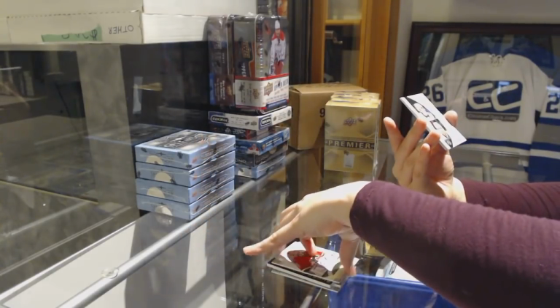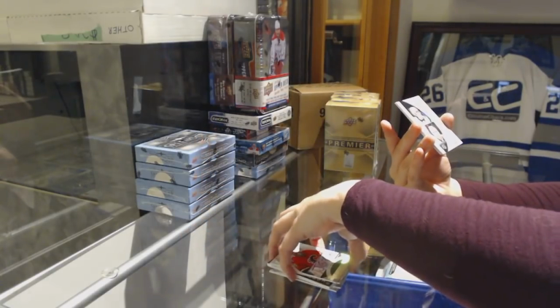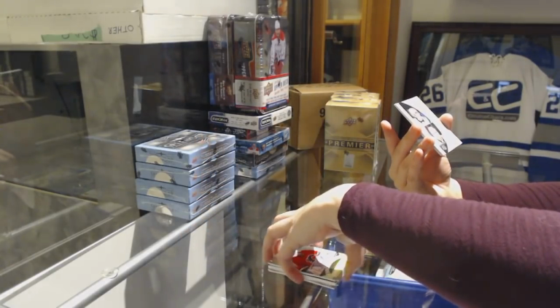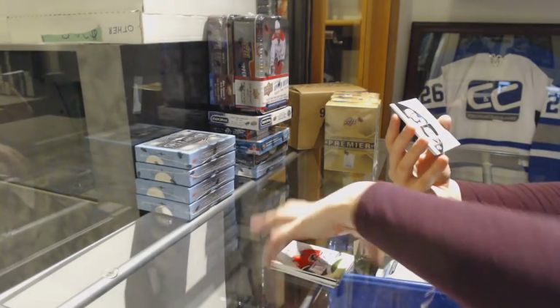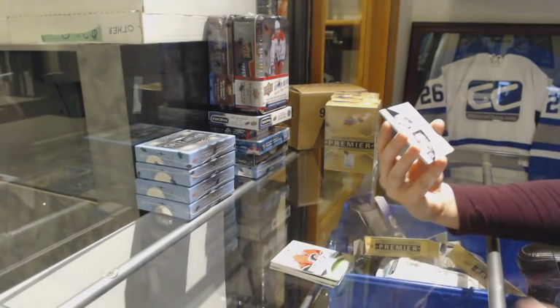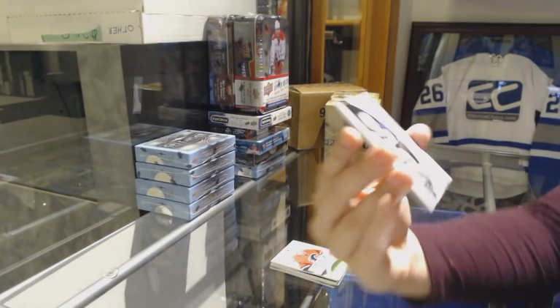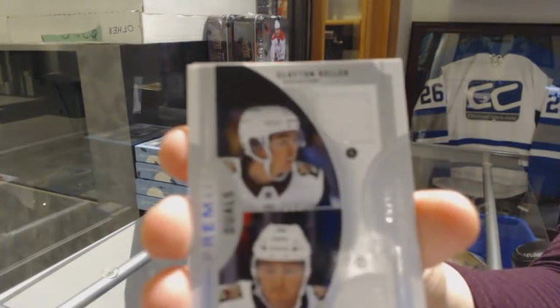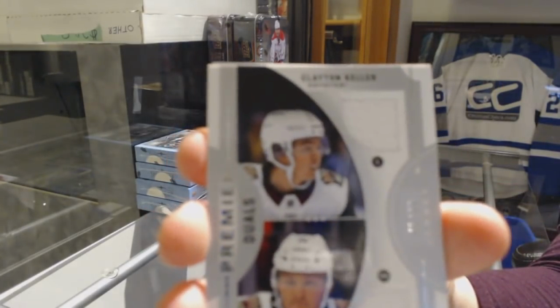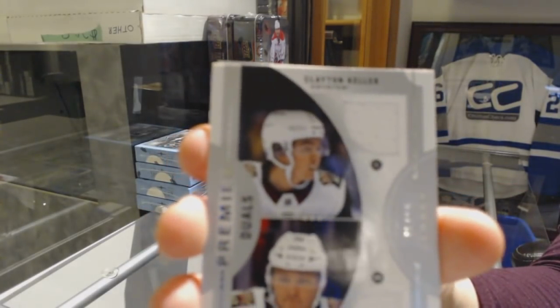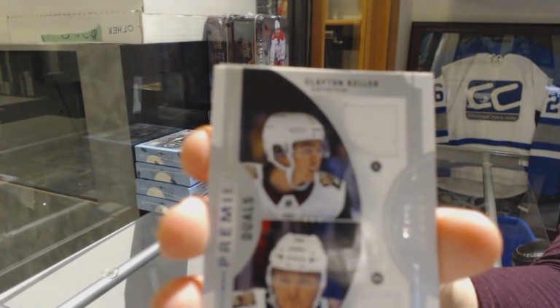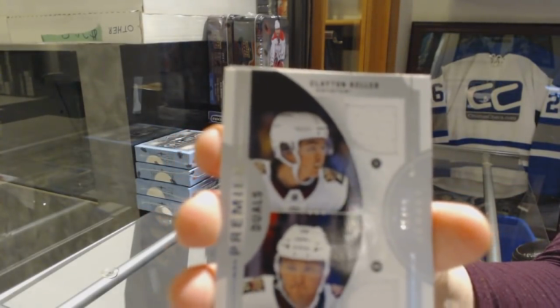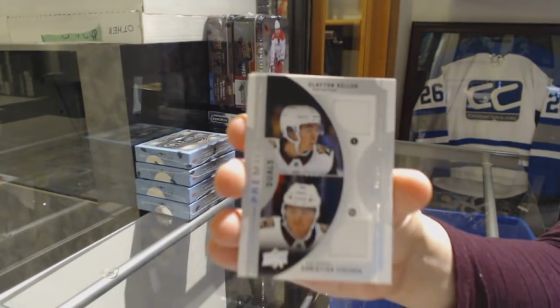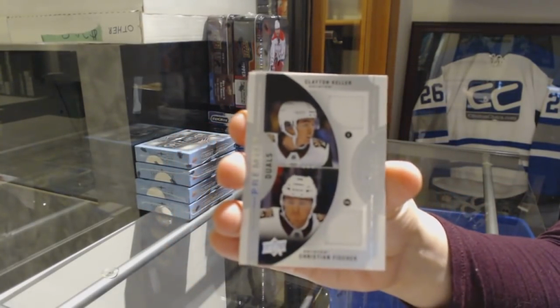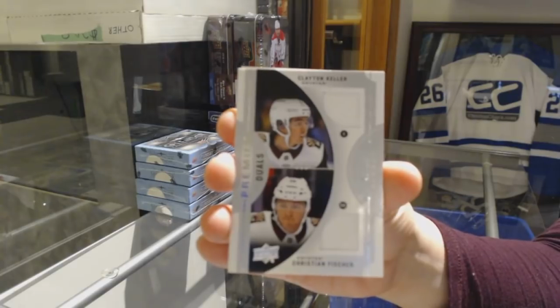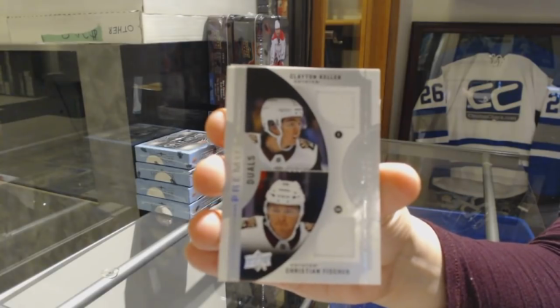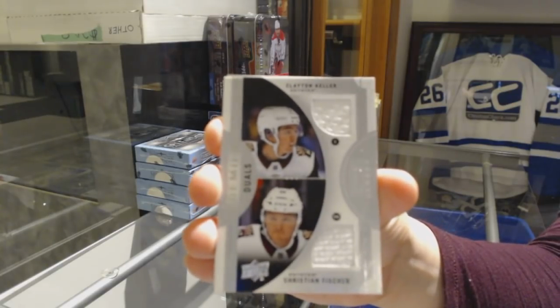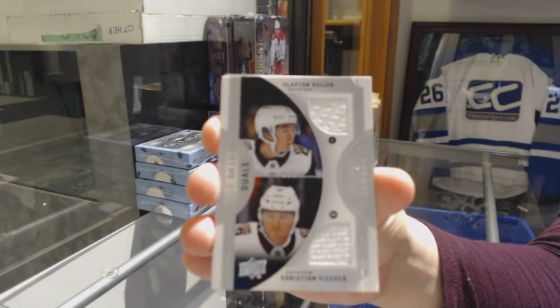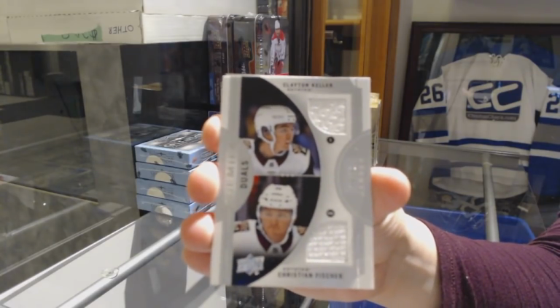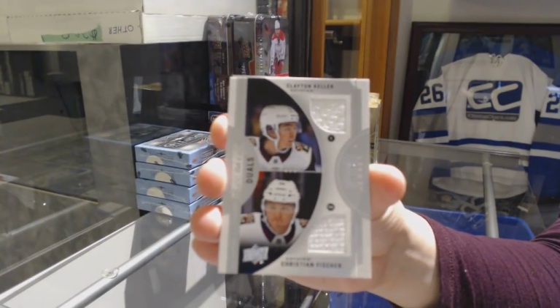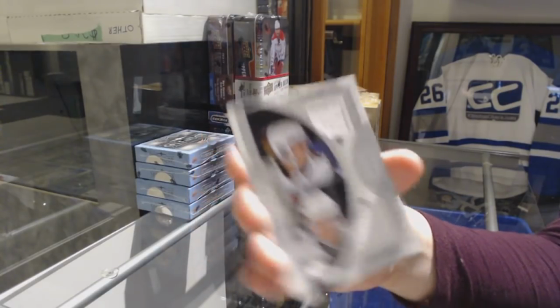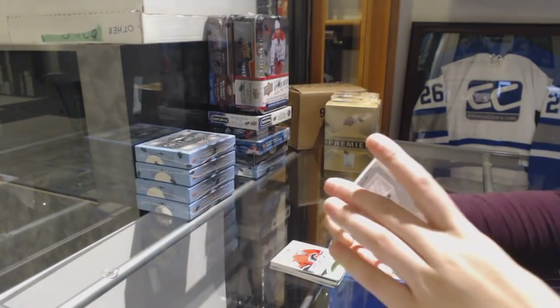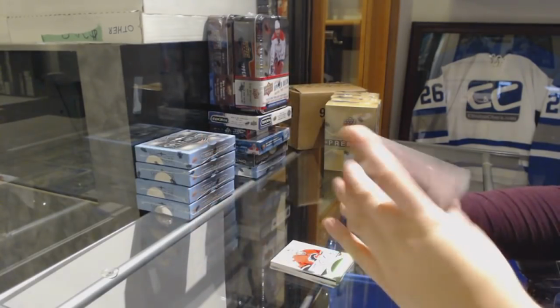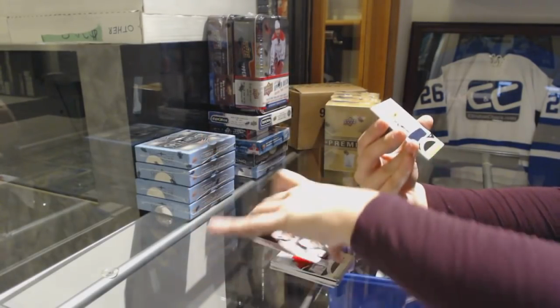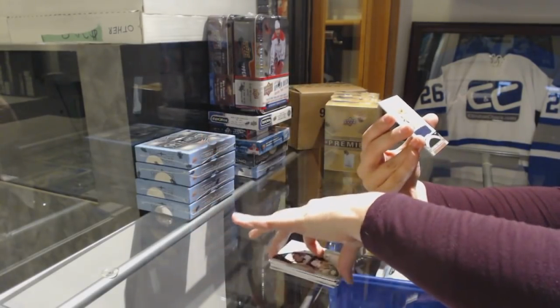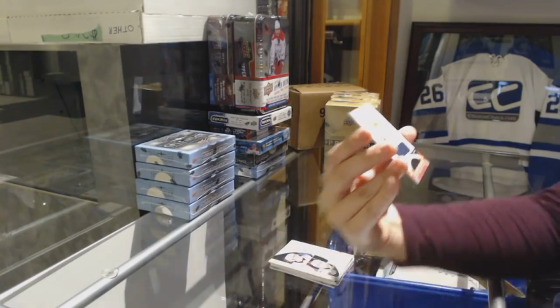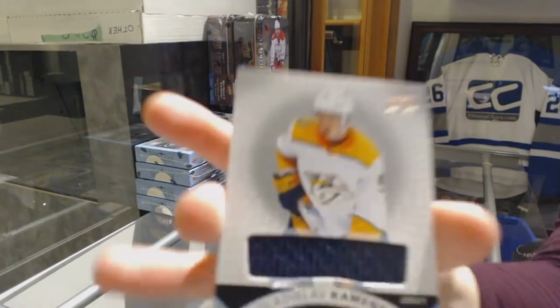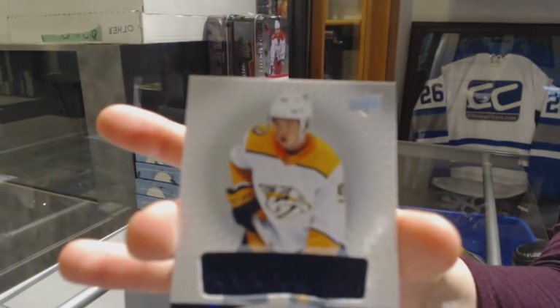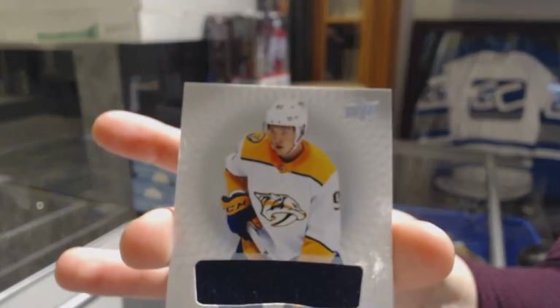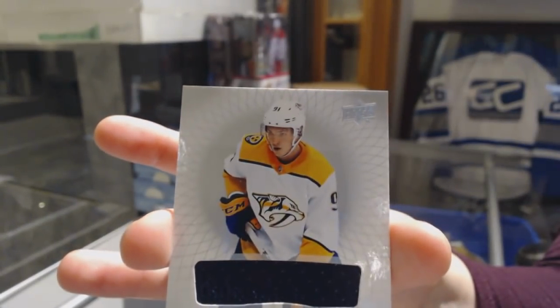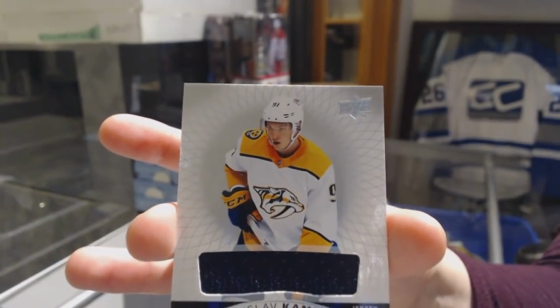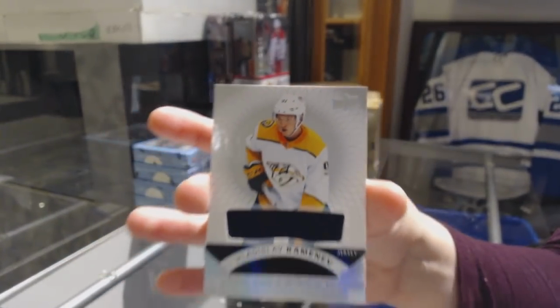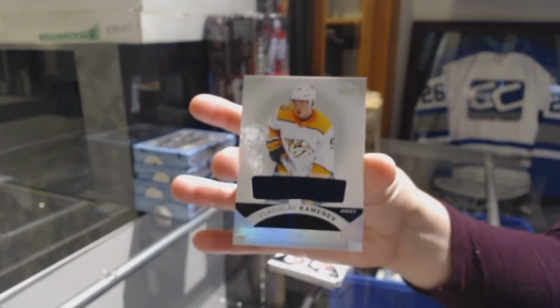We've got a dual jersey number to 99 for the Coyotes, Clayton Keller and Christian Fischer. And a rookie jersey for the Nashville Predators of Vladislav Kamenev.